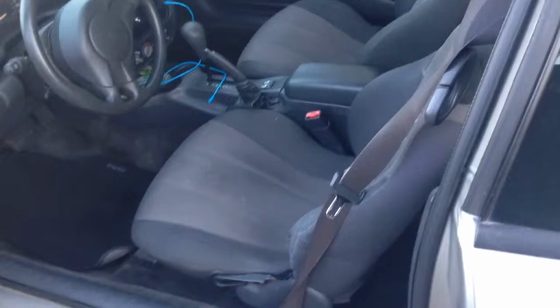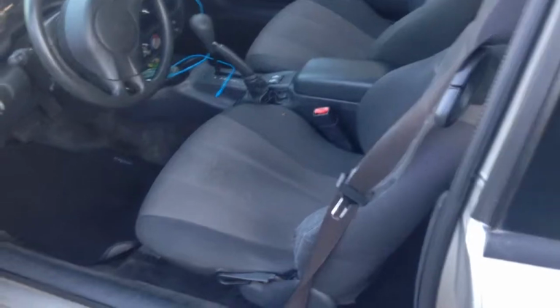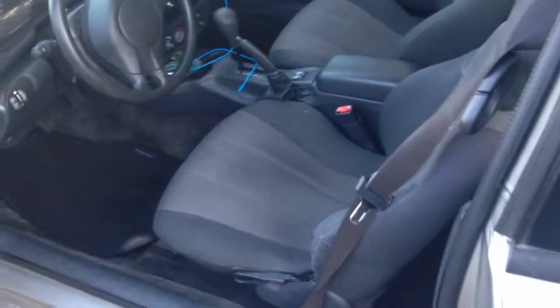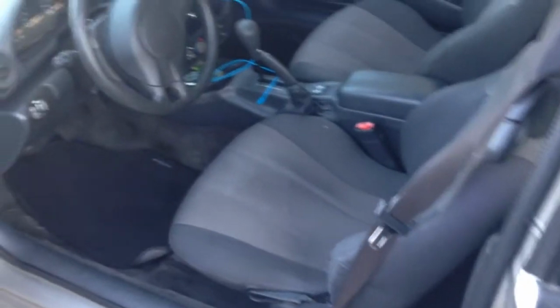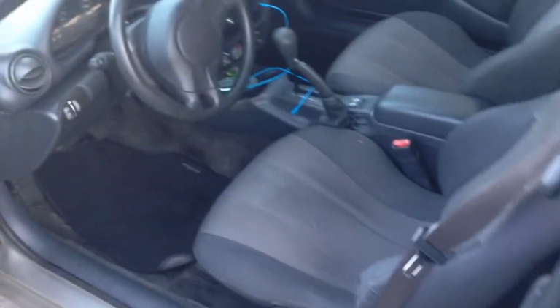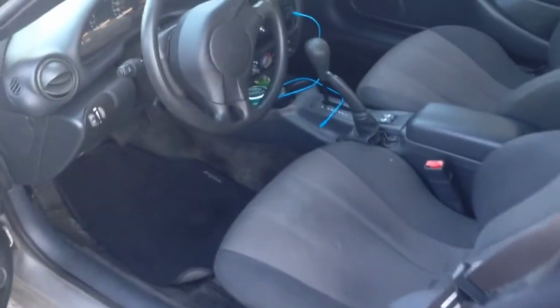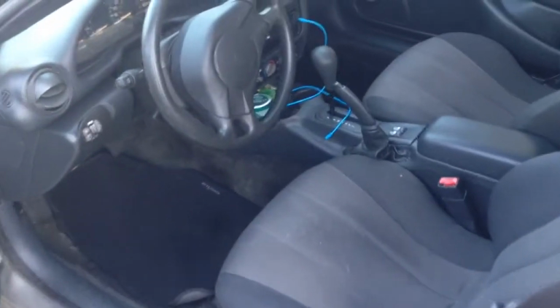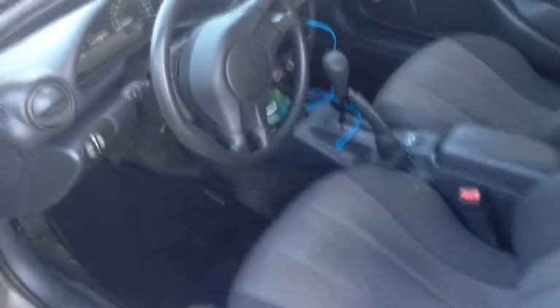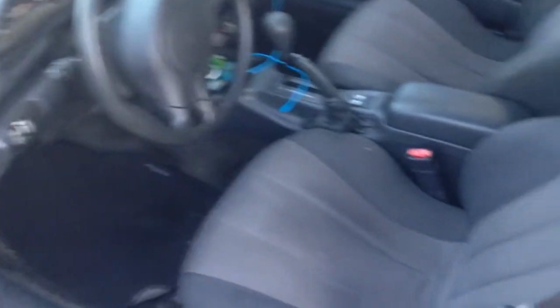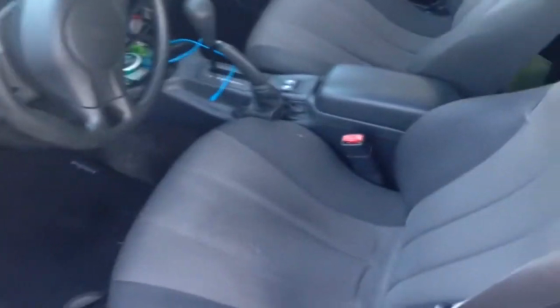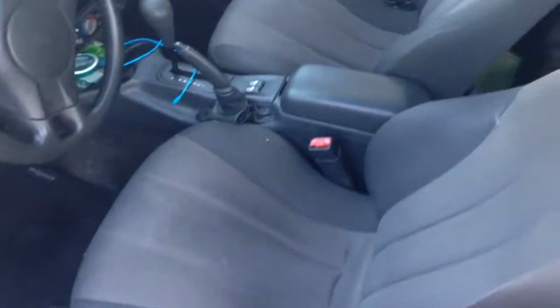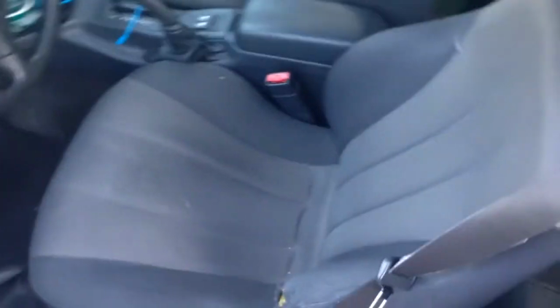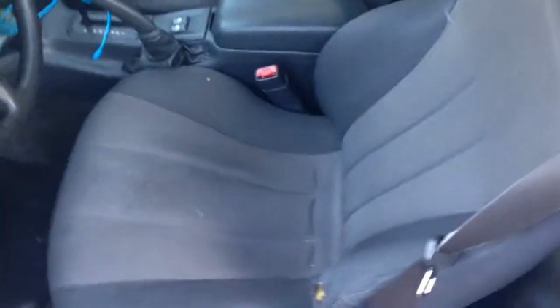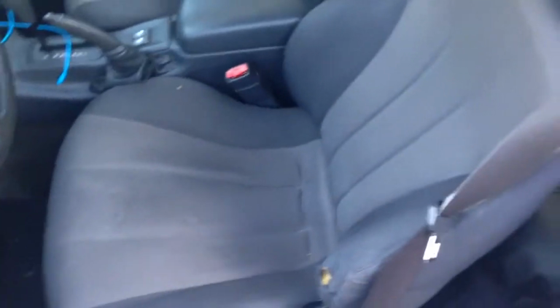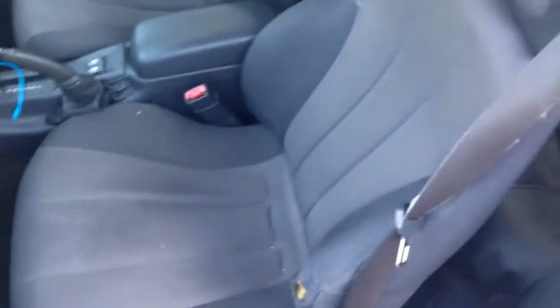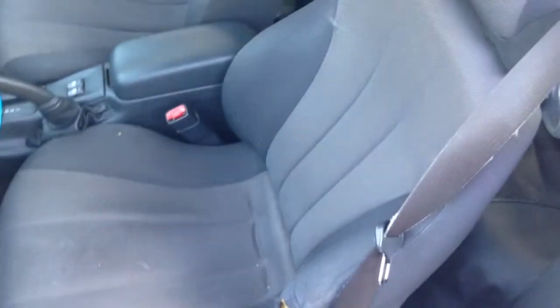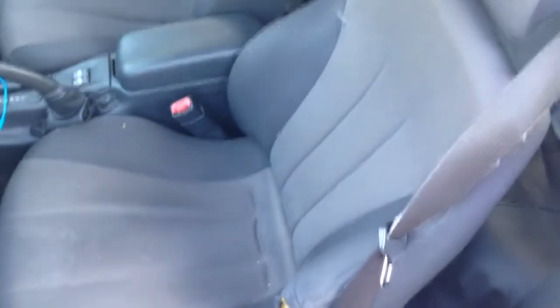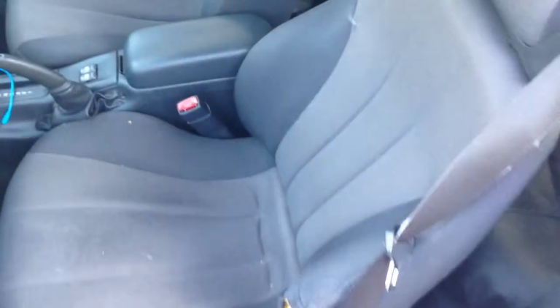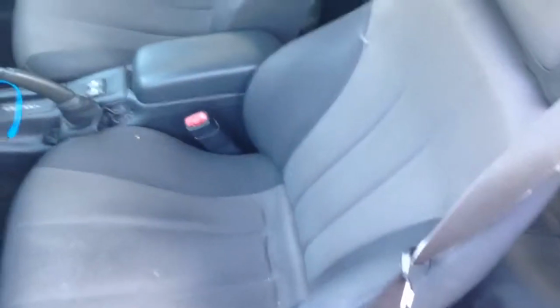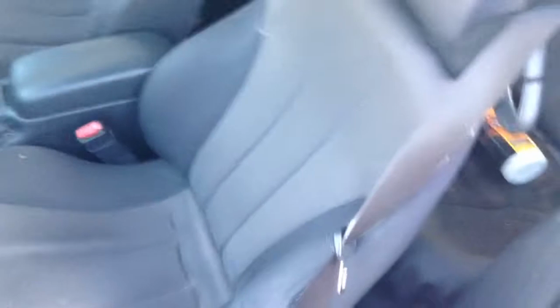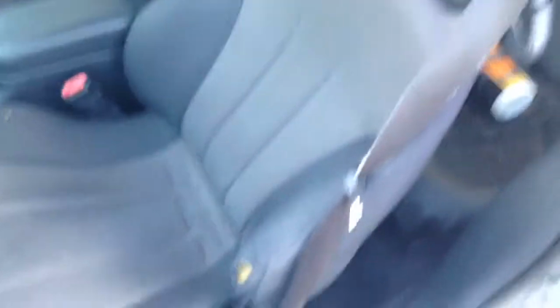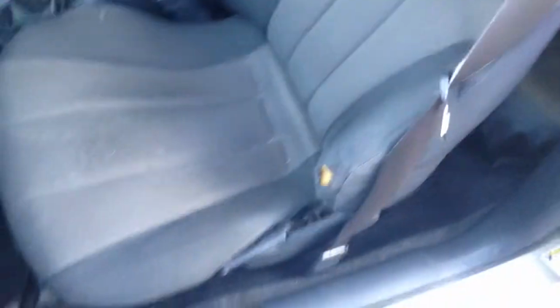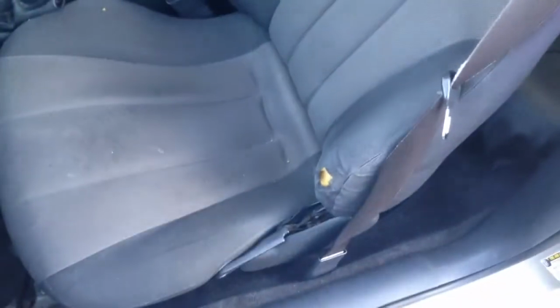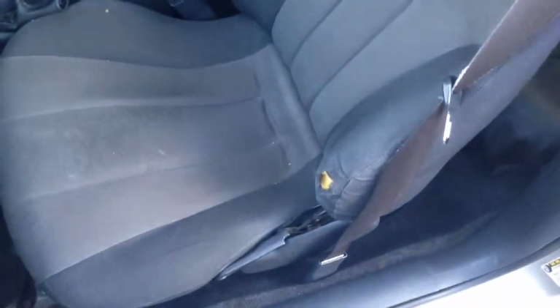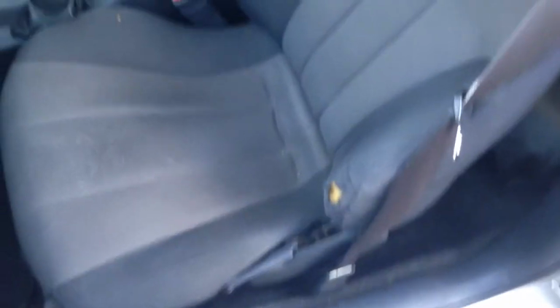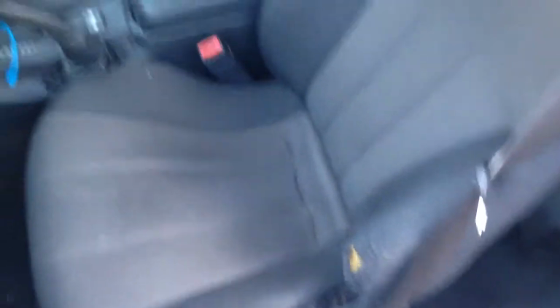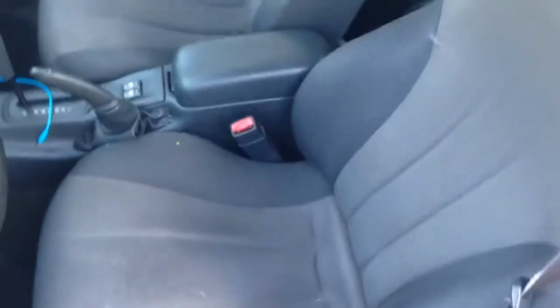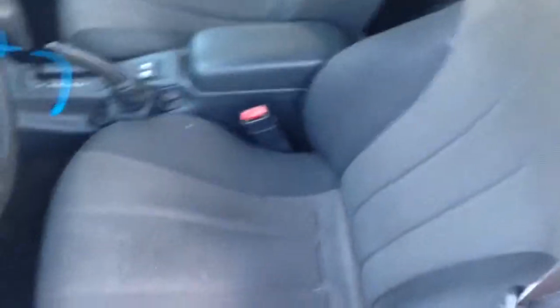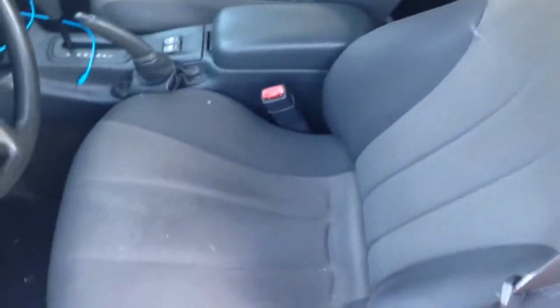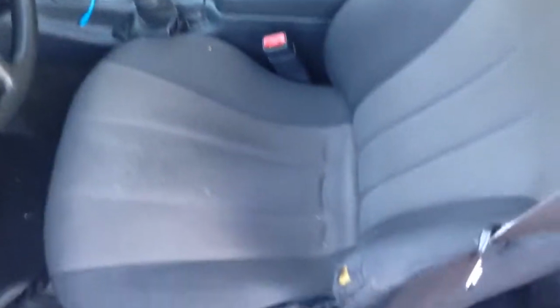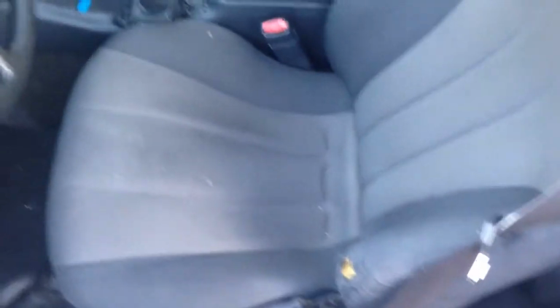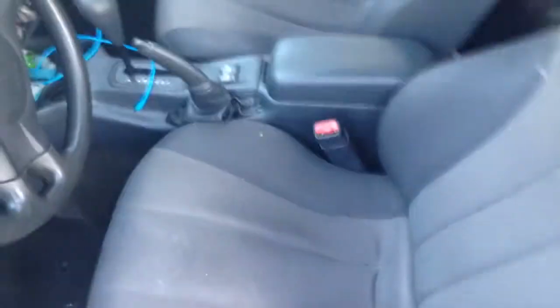Here's a video of the interior of the car. Here are the seats. They're not perfect — we've got a little bit of a tear there, but you put a seat cover on that.